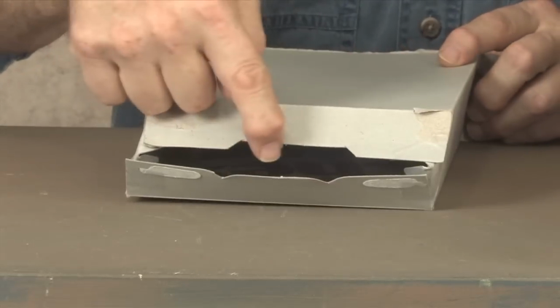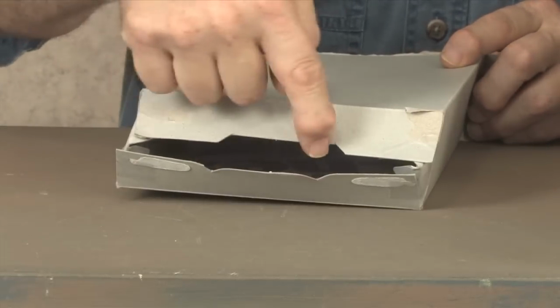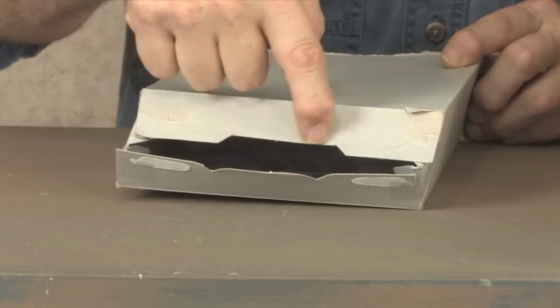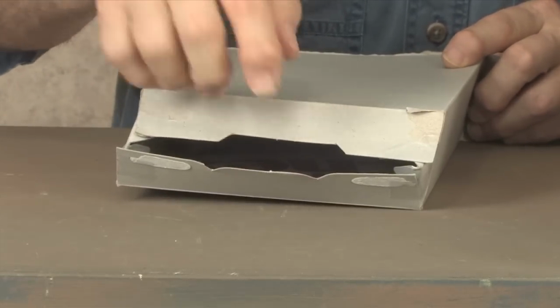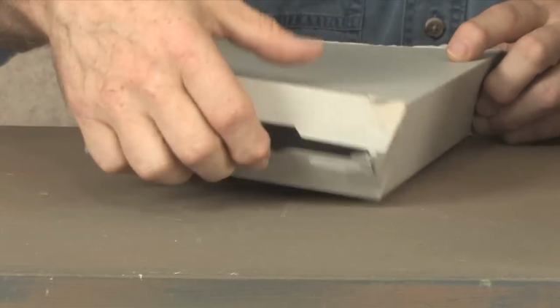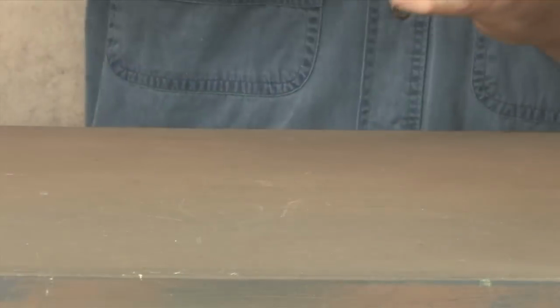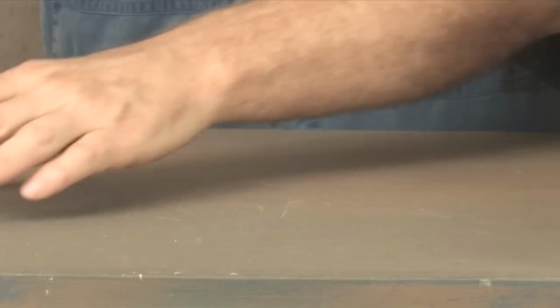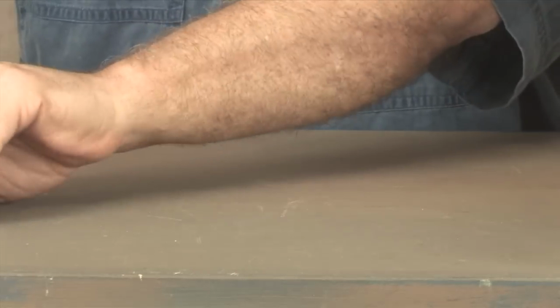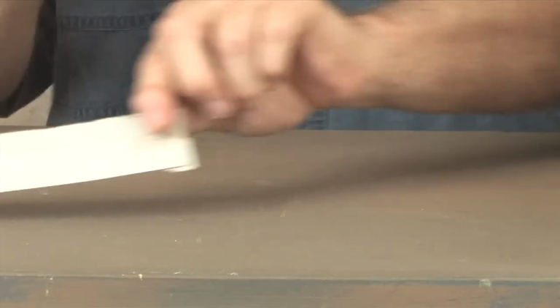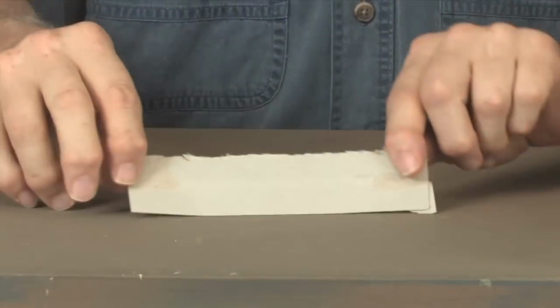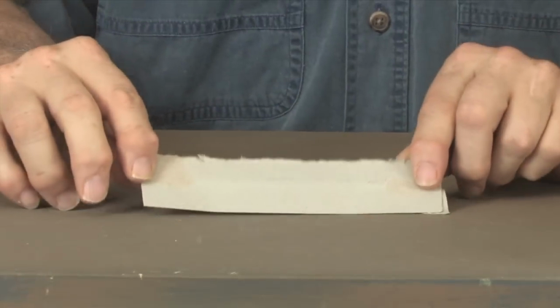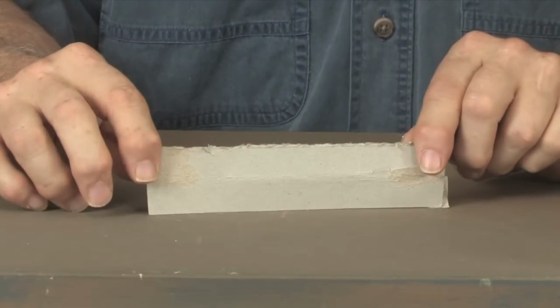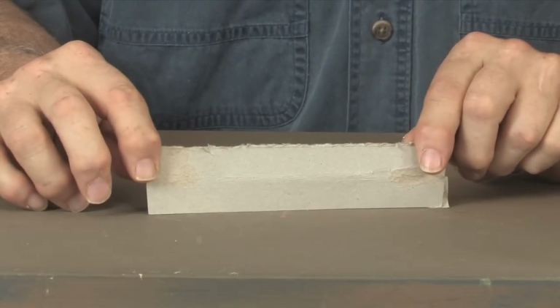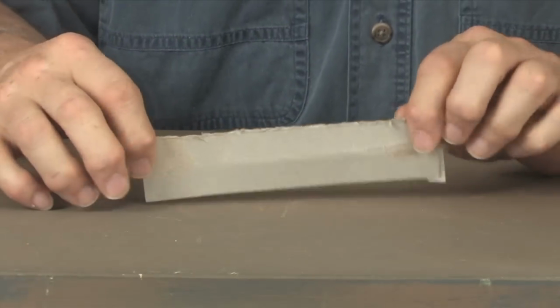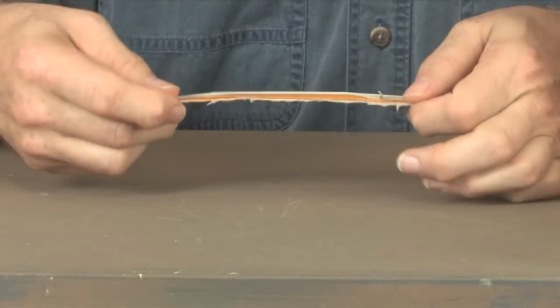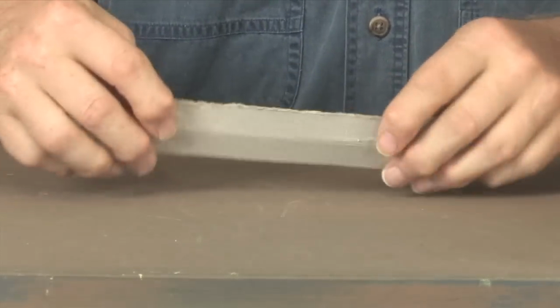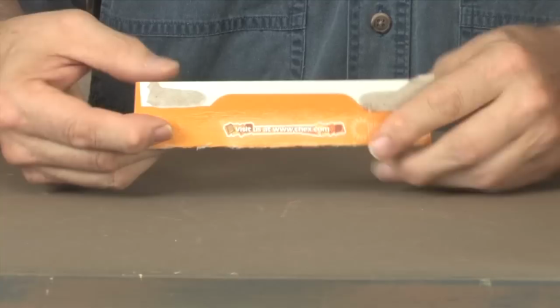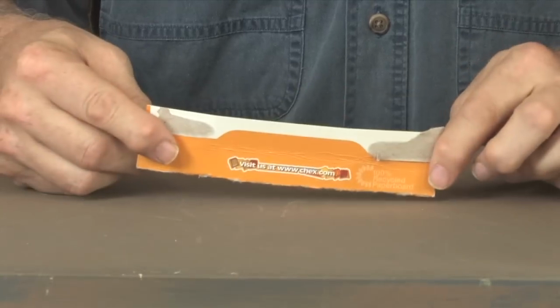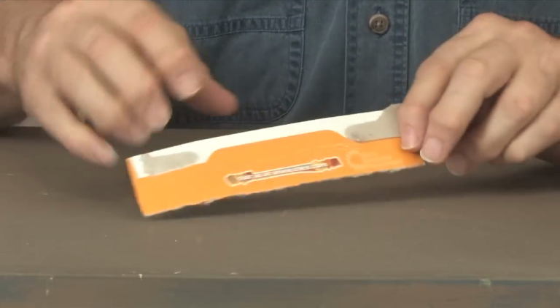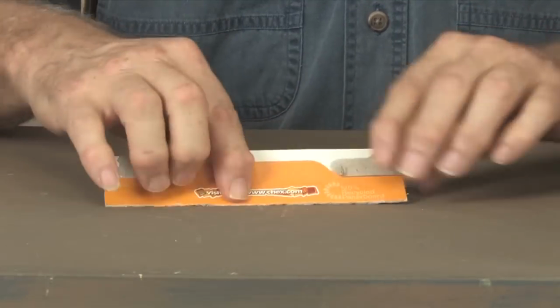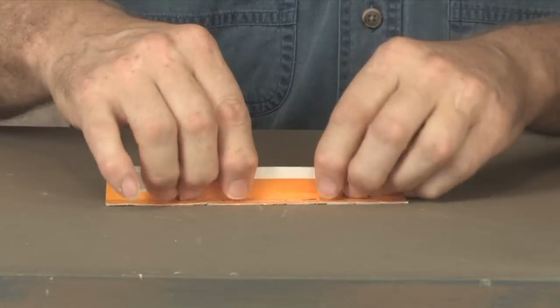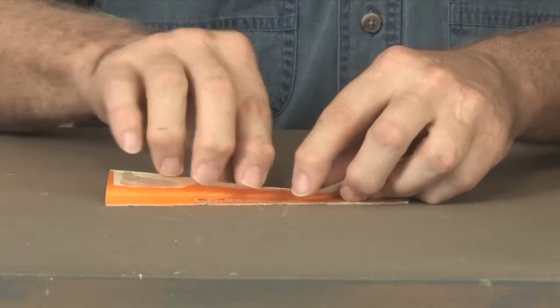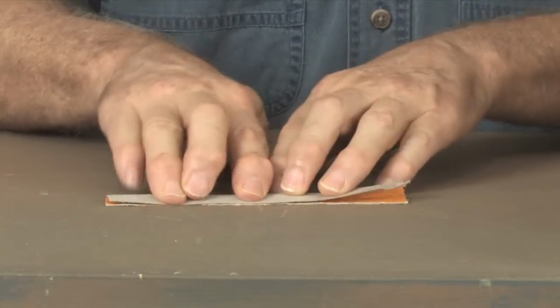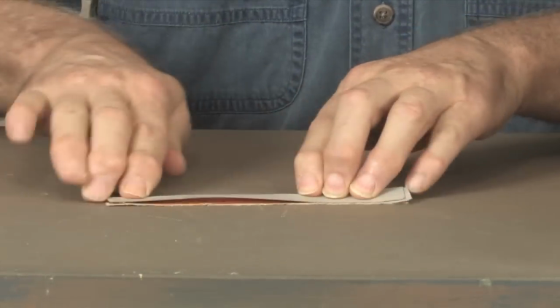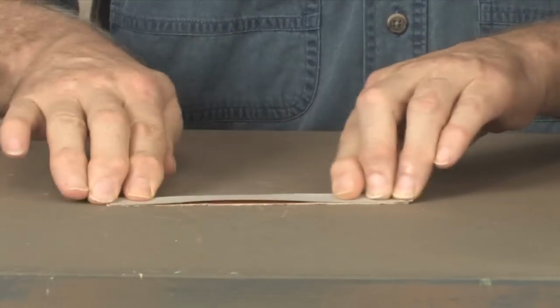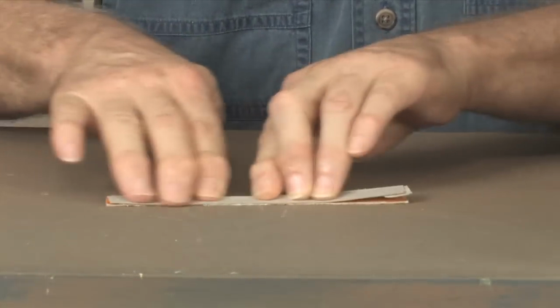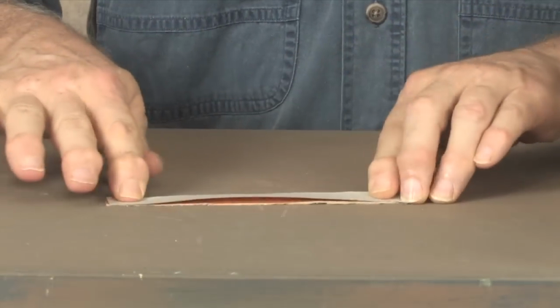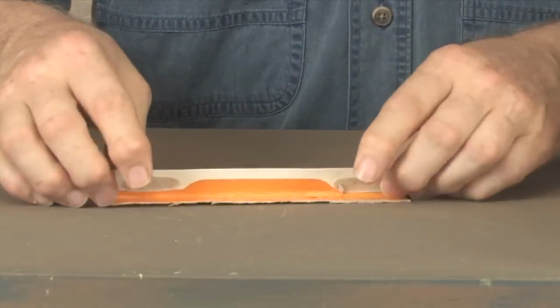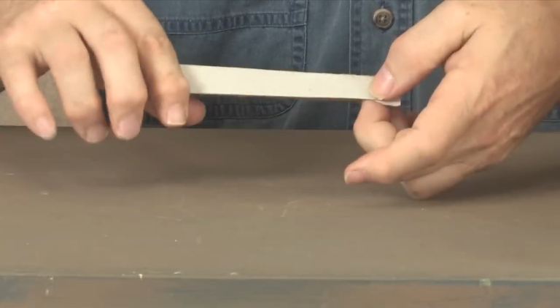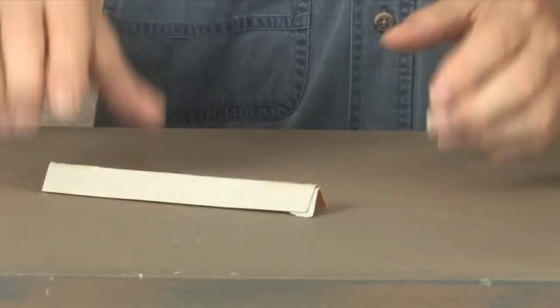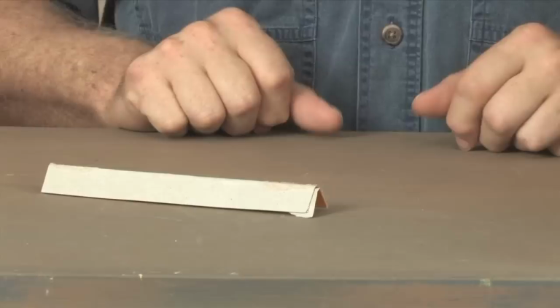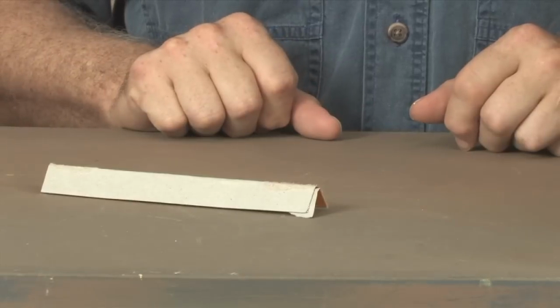That's where this piece of cardboard comes in handy — the one we saved earlier. We'll take that piece of cardboard and fold it lengthwise to use as a cap for the roof.